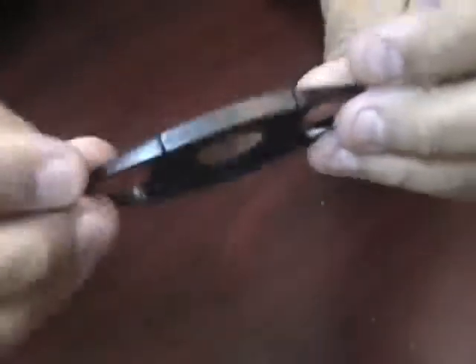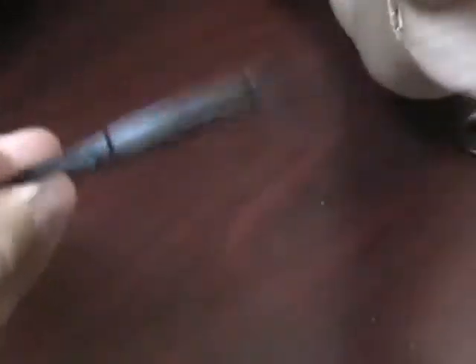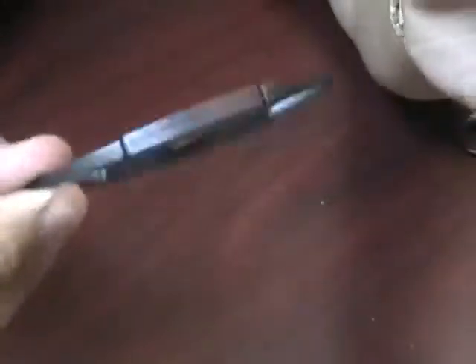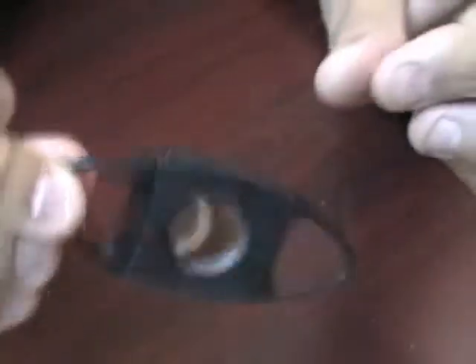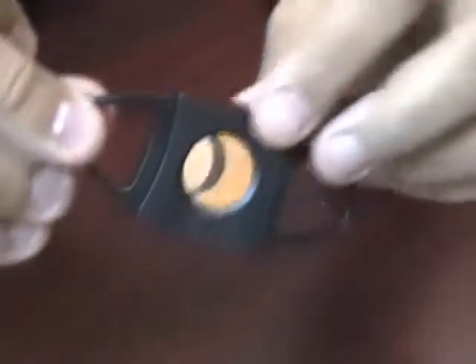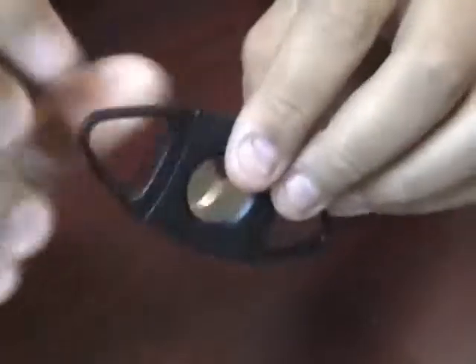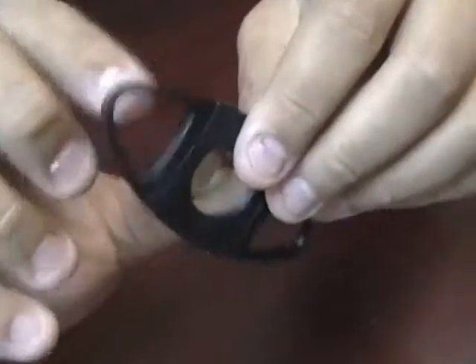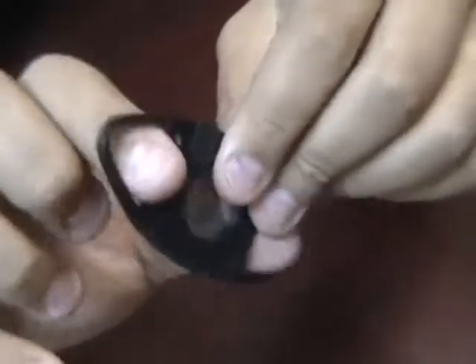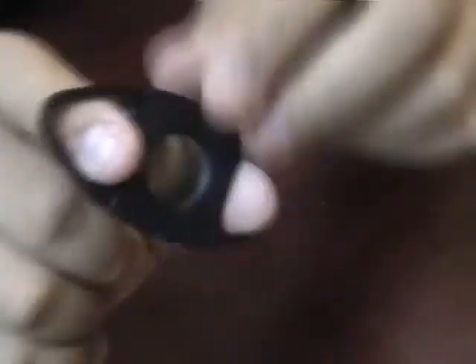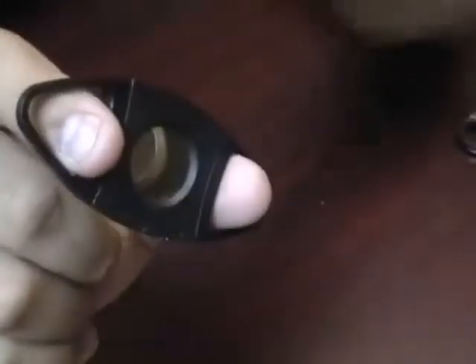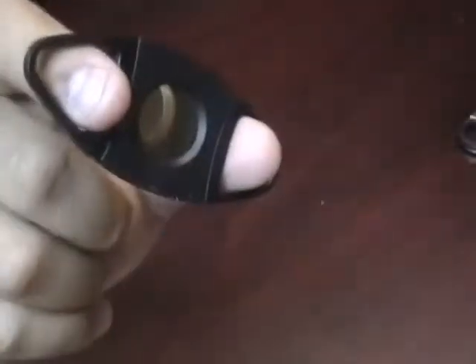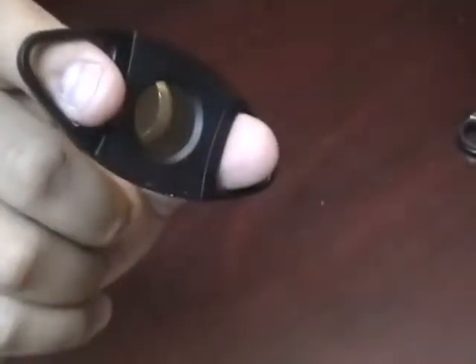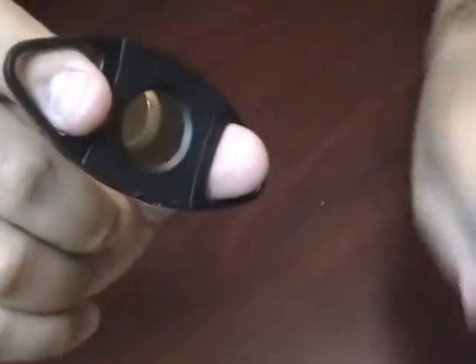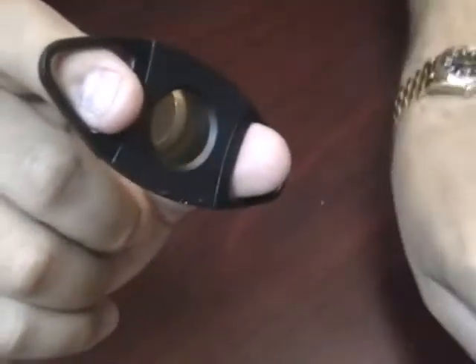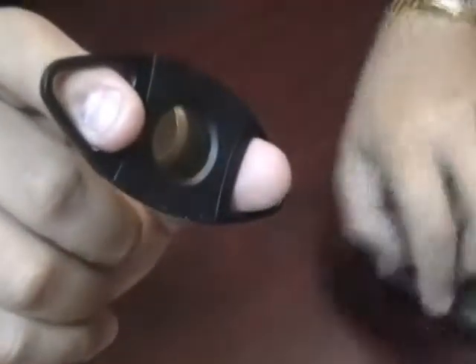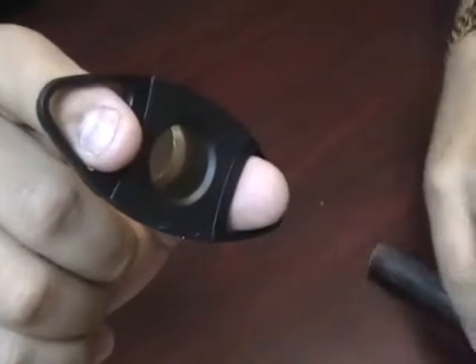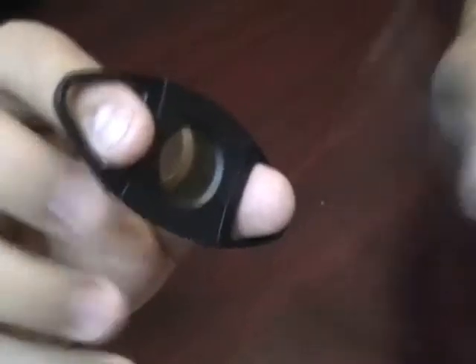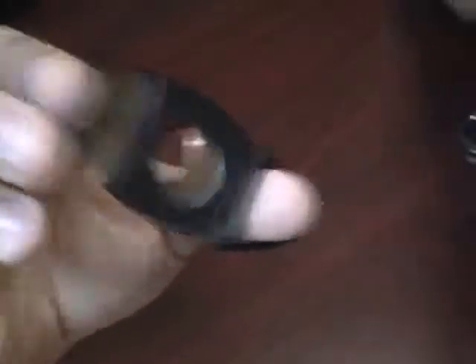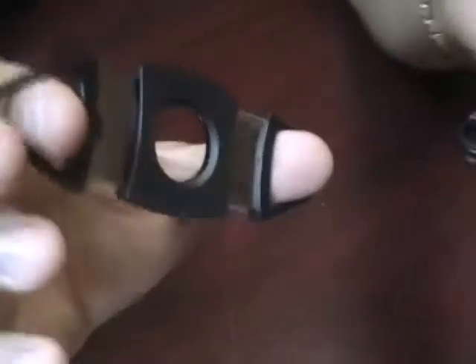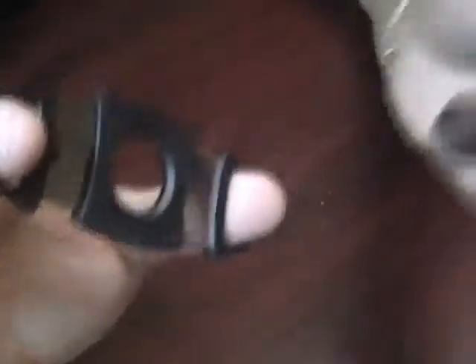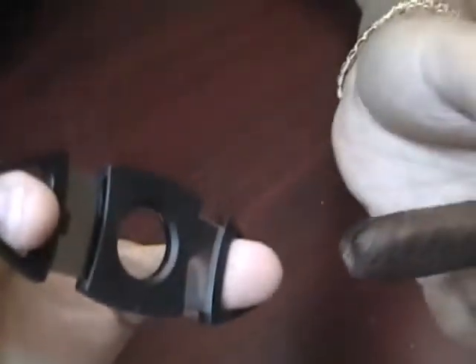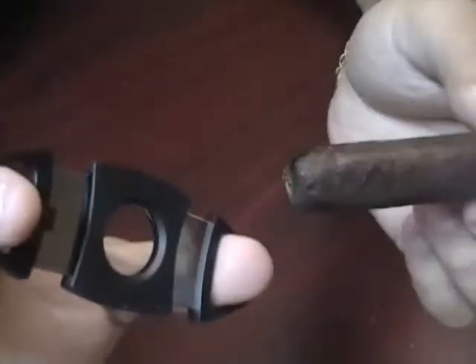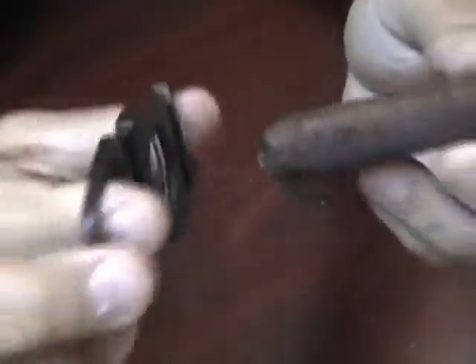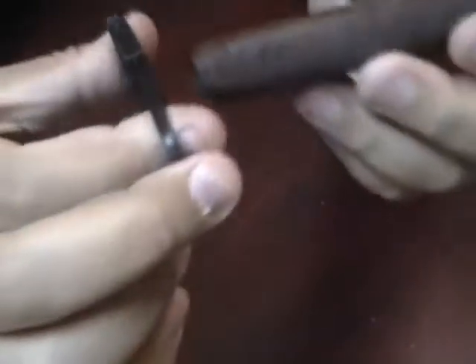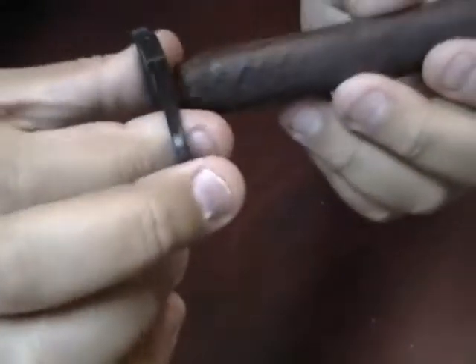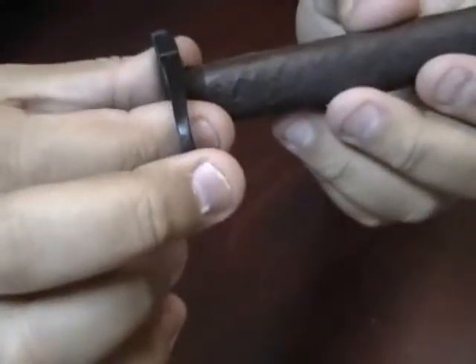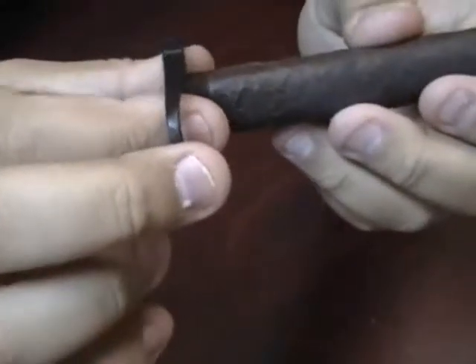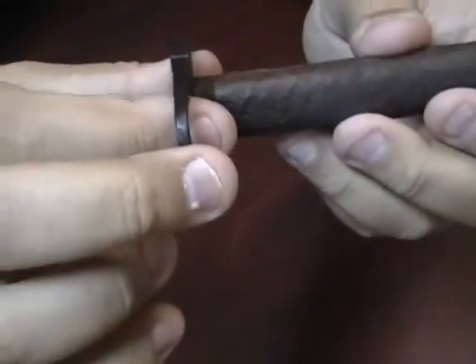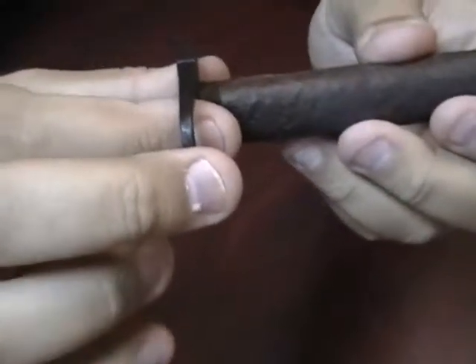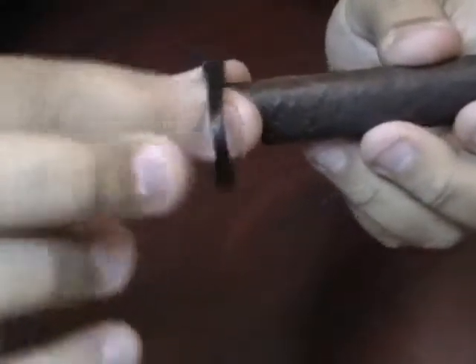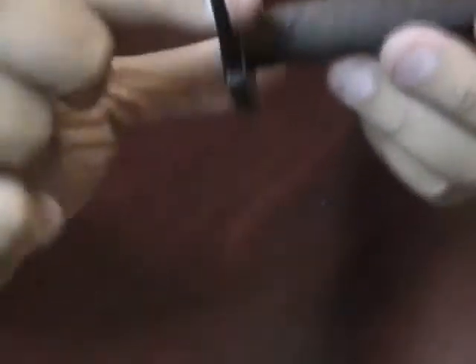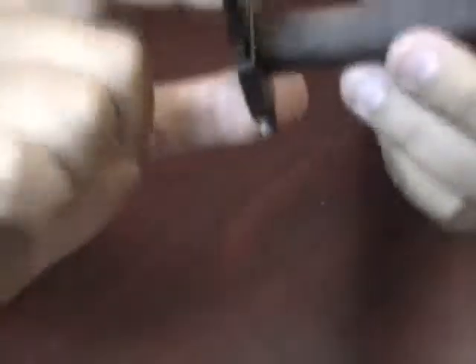It's a very simple, easy to use cutter. You can take your cigar and put it in the end.